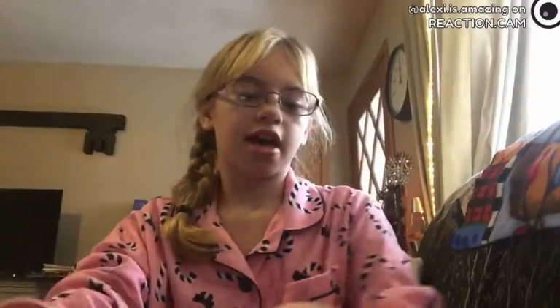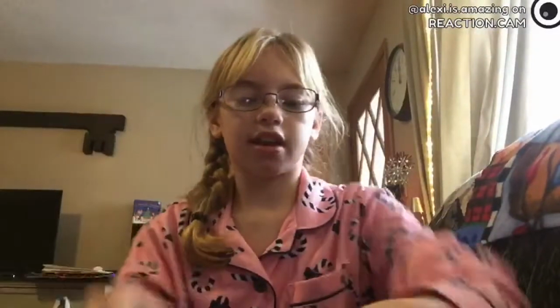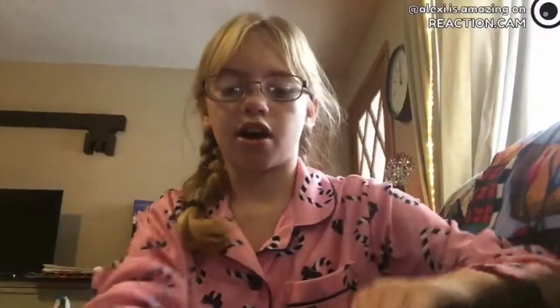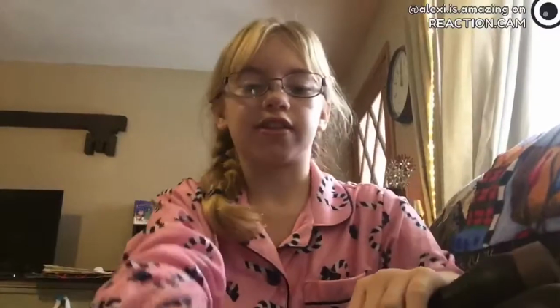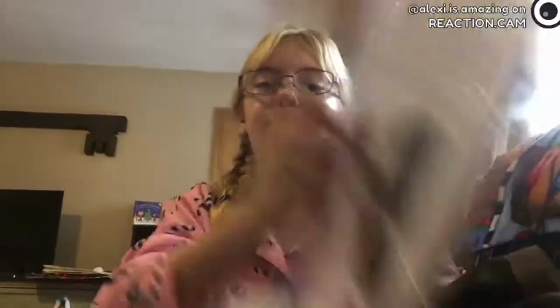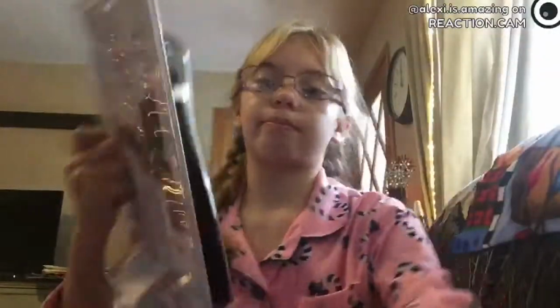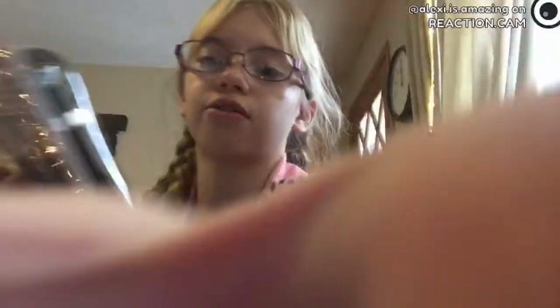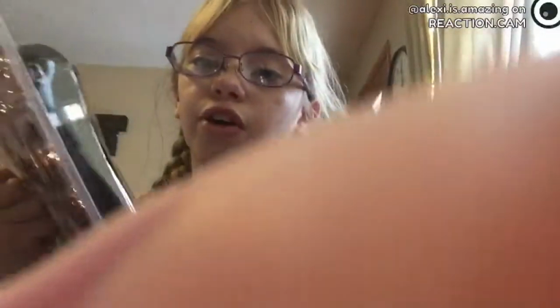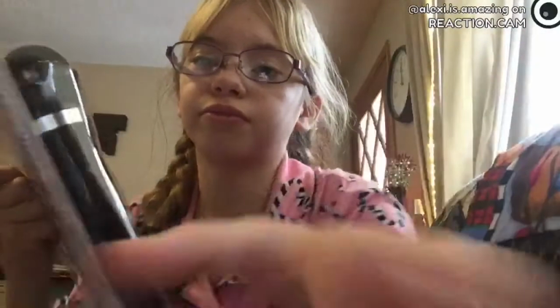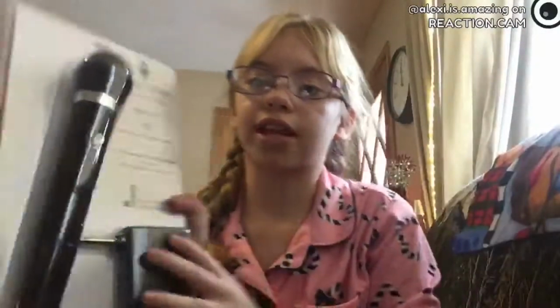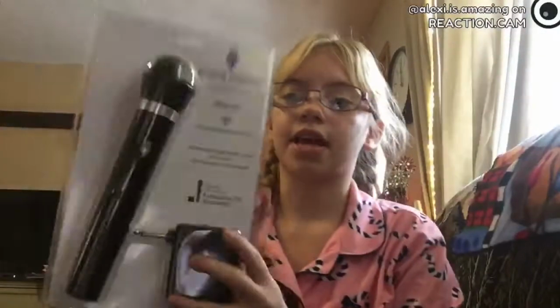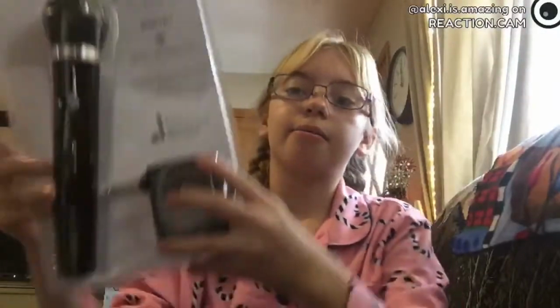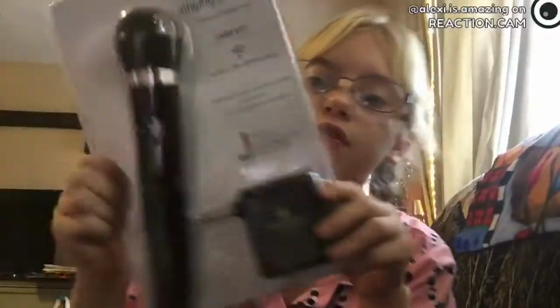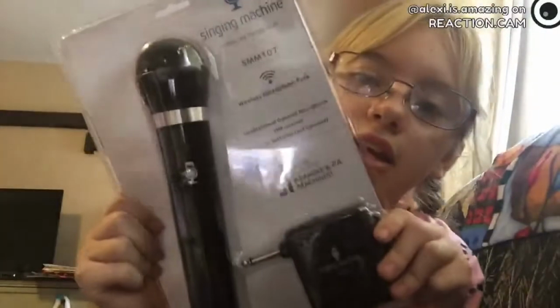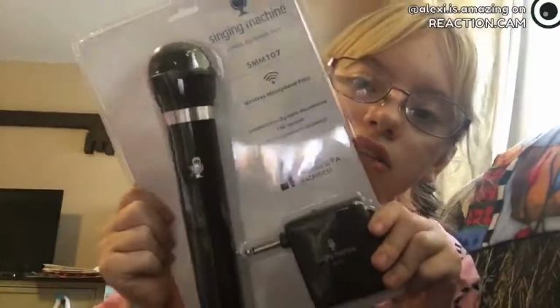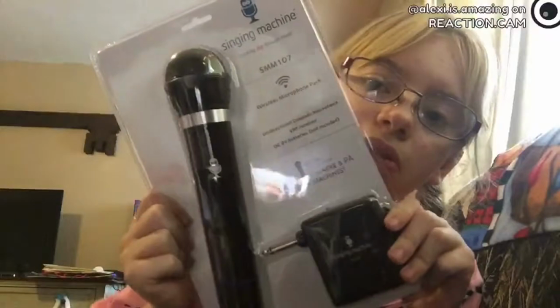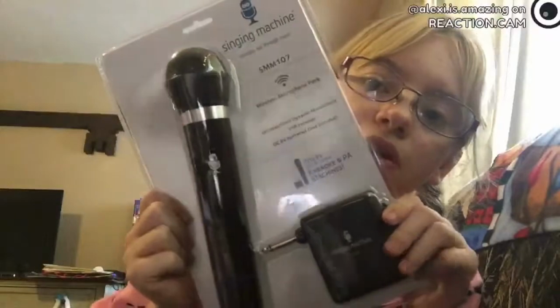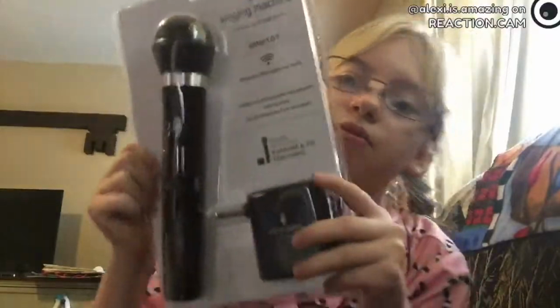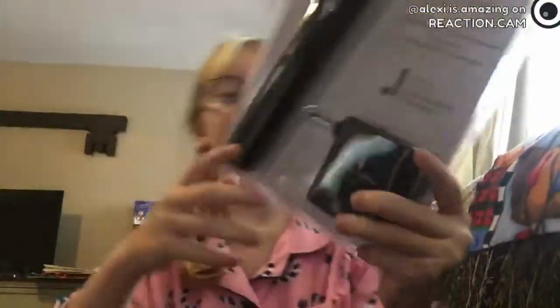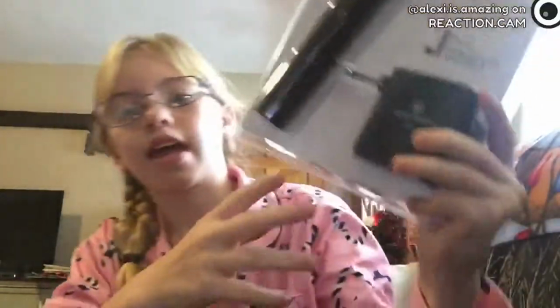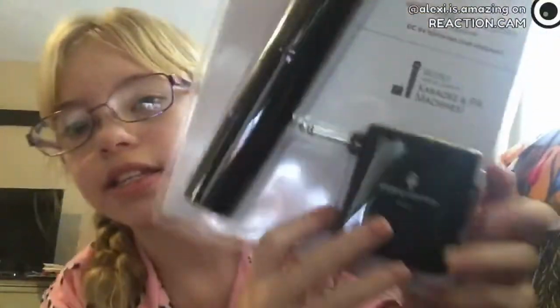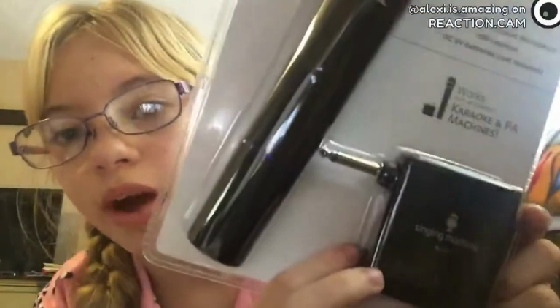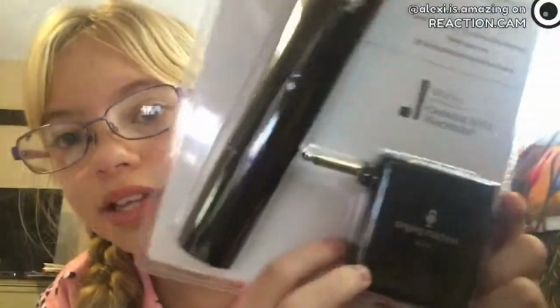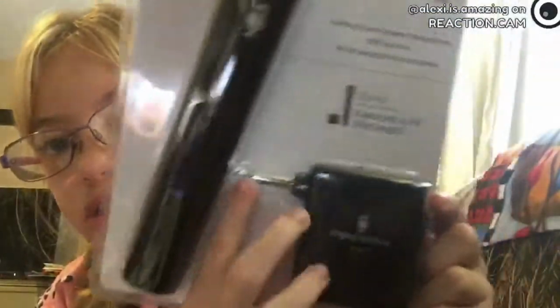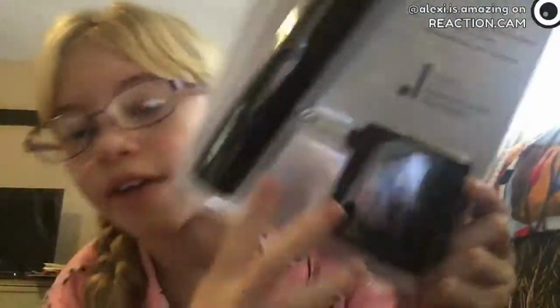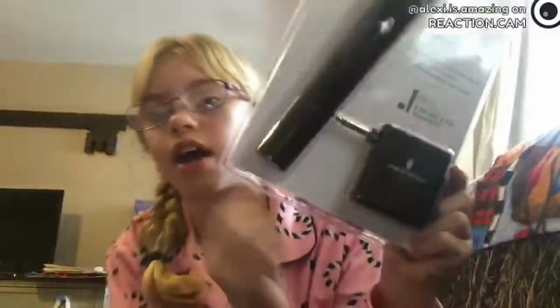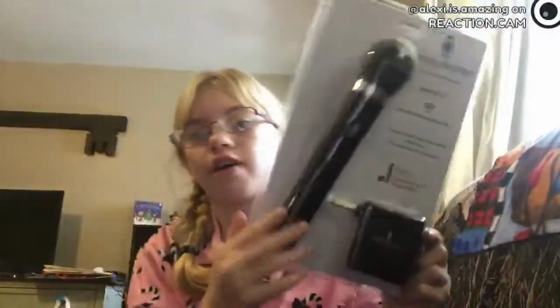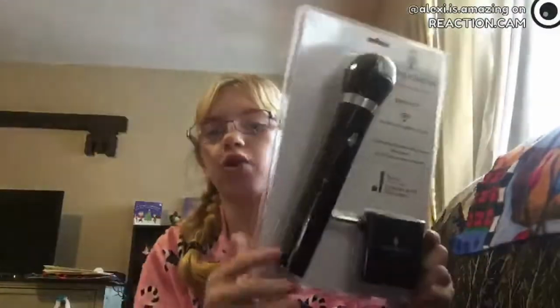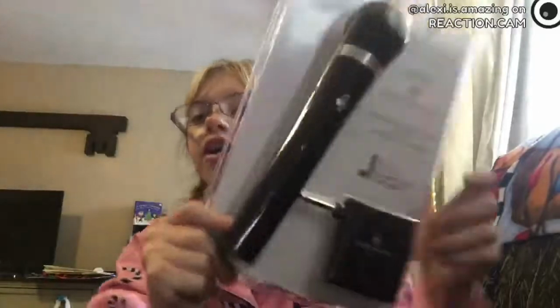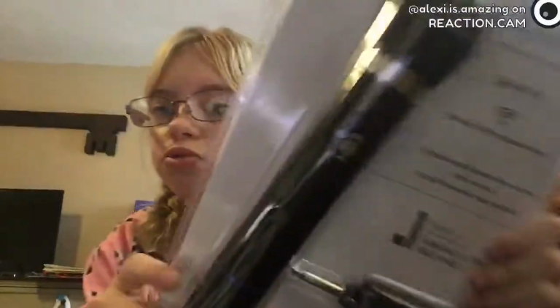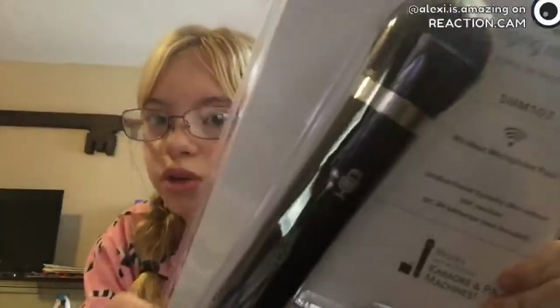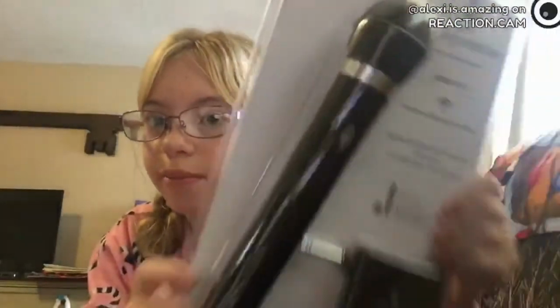And then I got this microphone — it's really cool. It's wireless so you don't have to have a cord. It's a black wireless microphone.